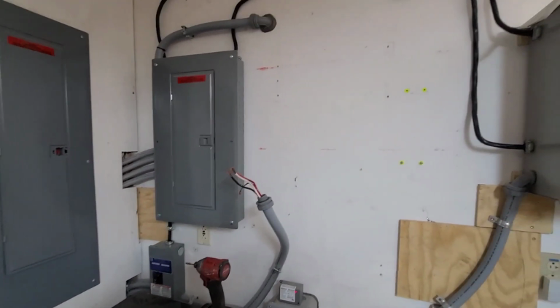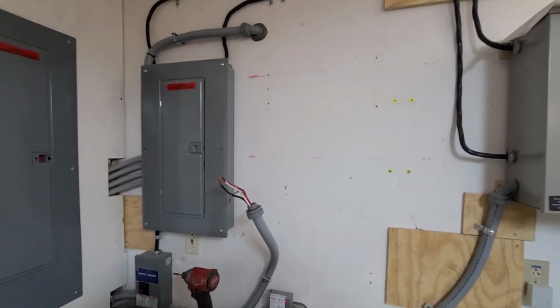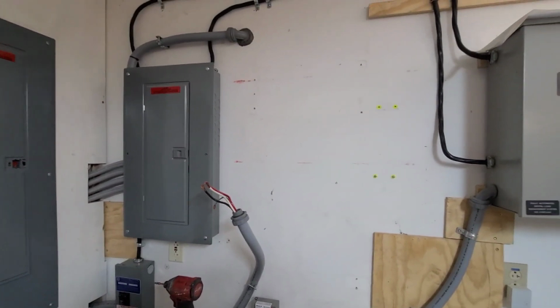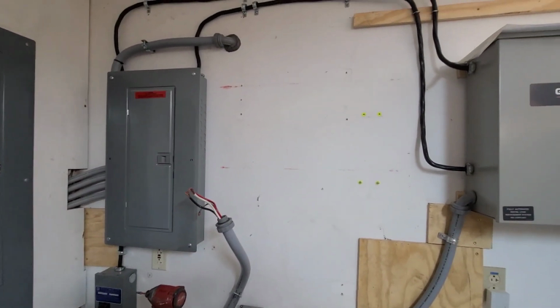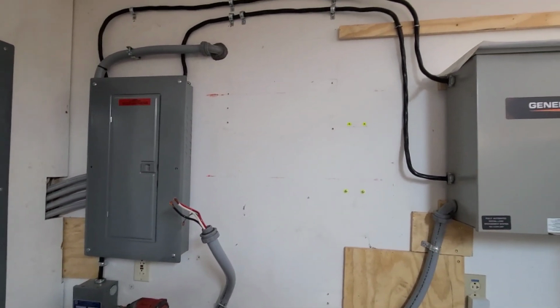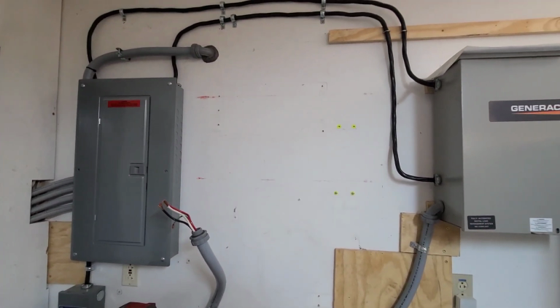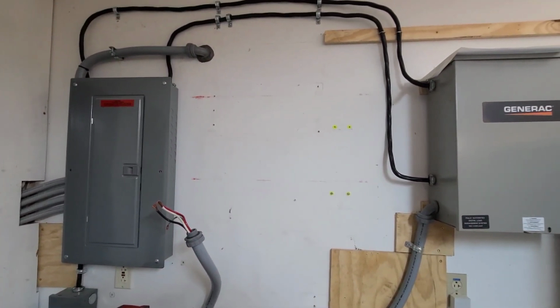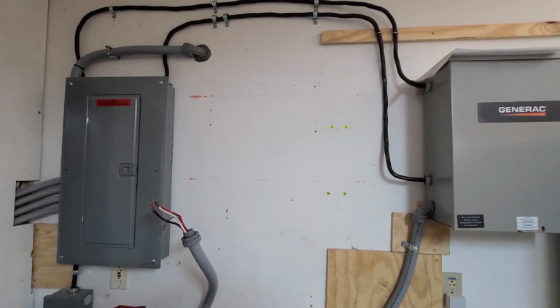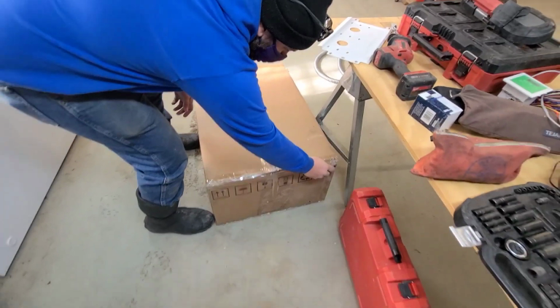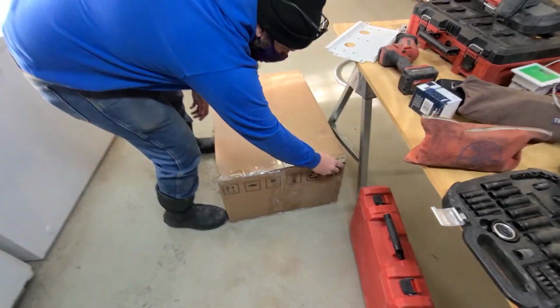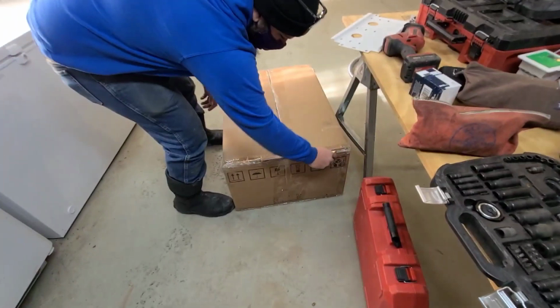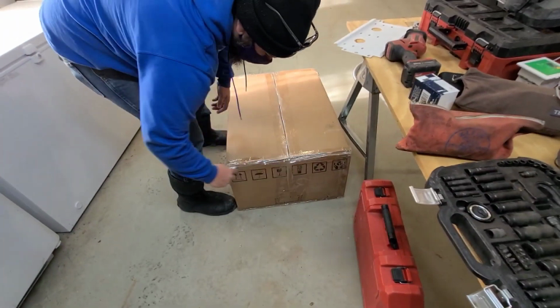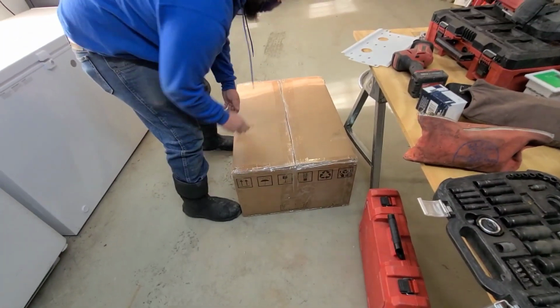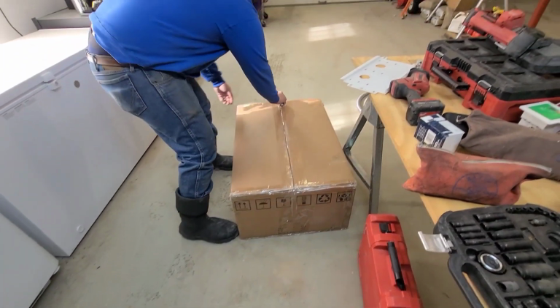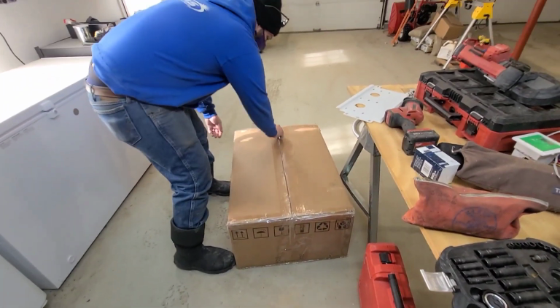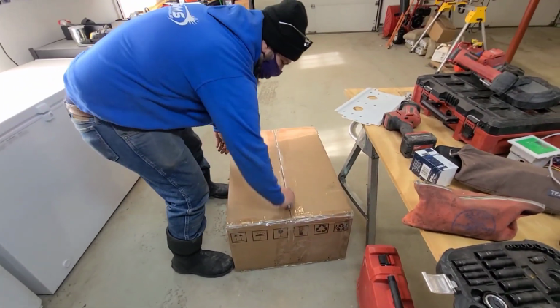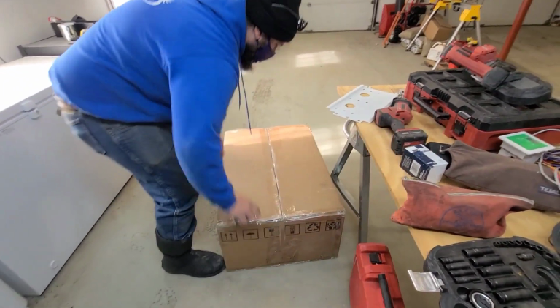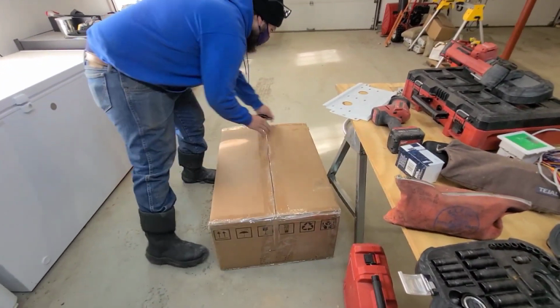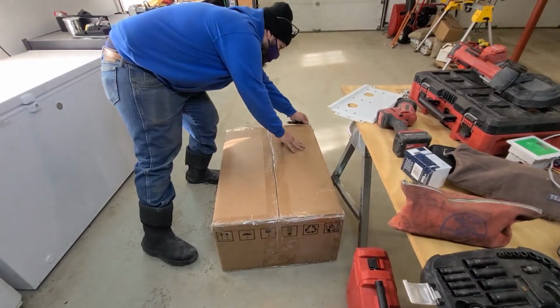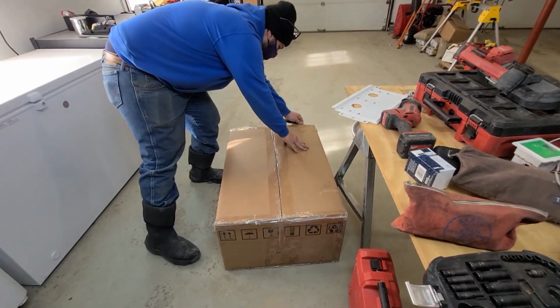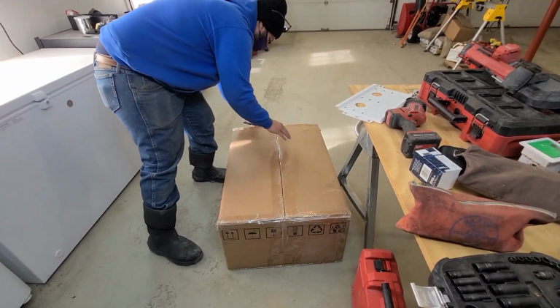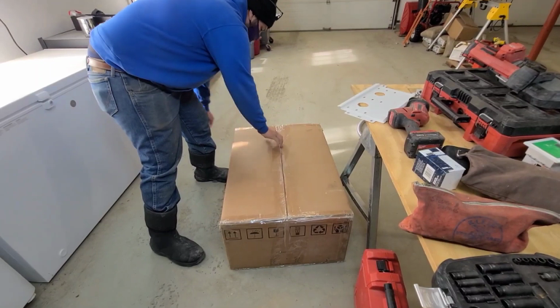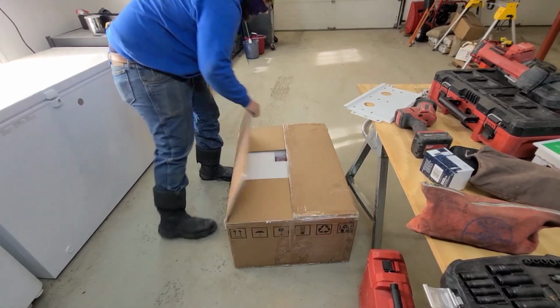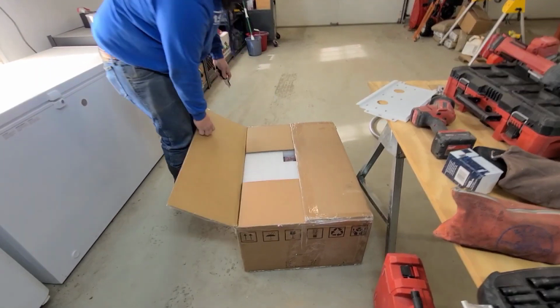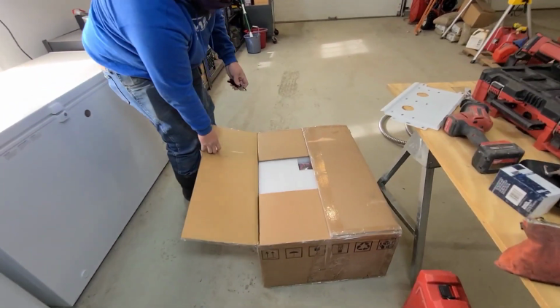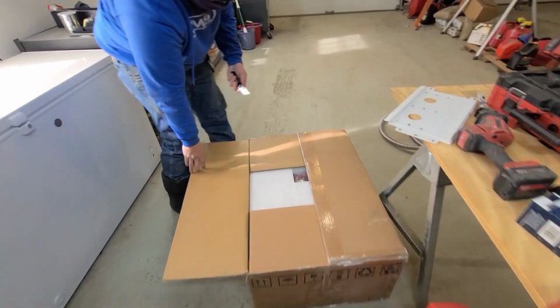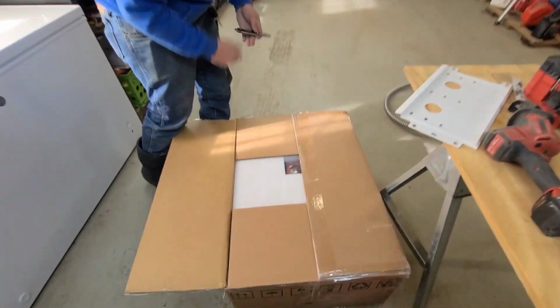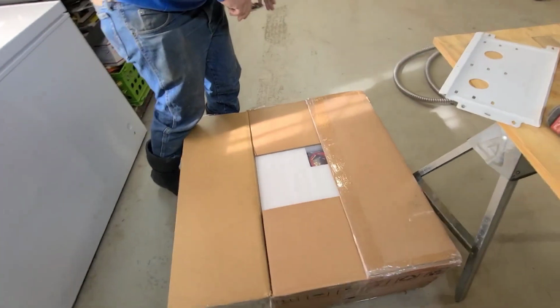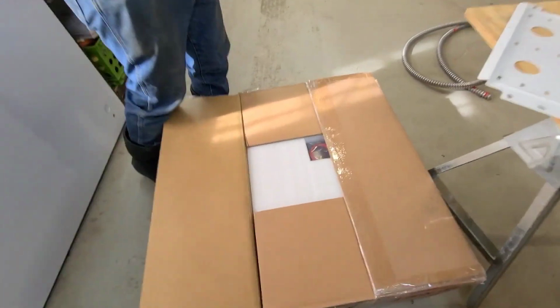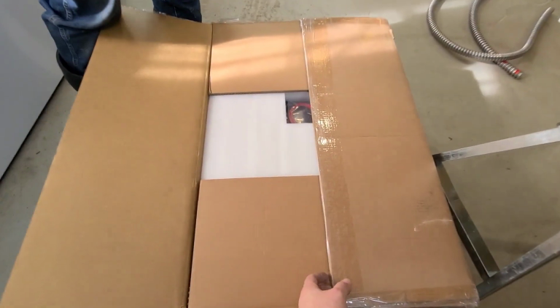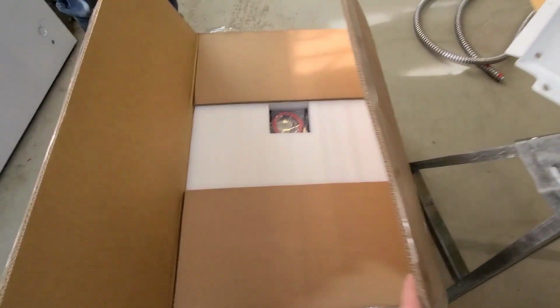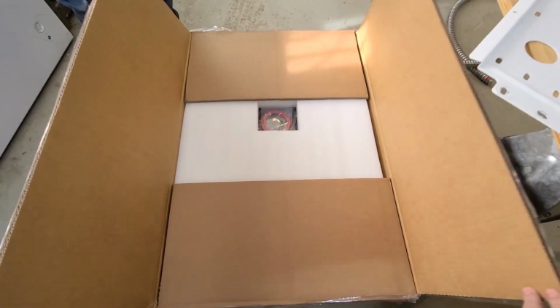We're going to get the SolarK open up and get her on the wall. This is the new 12K — I have not yet done one of these. This is the outdoor-rated version.